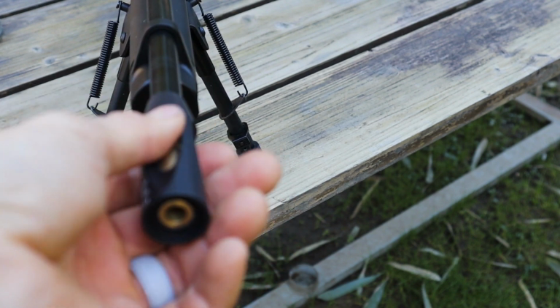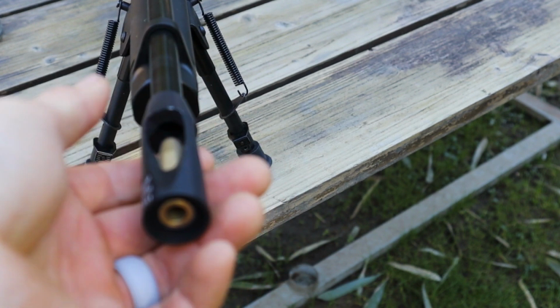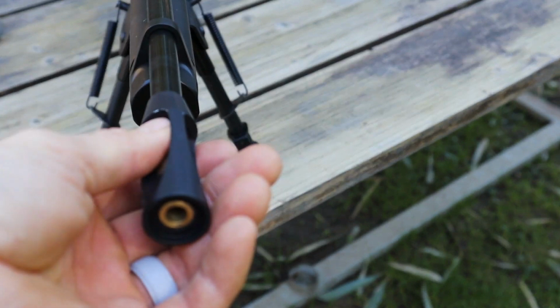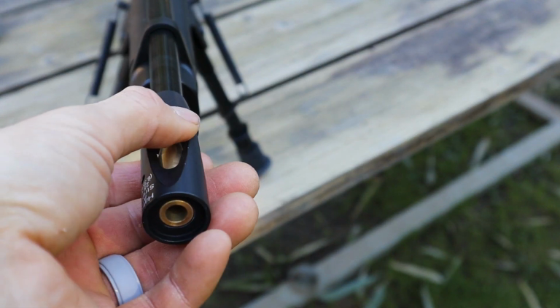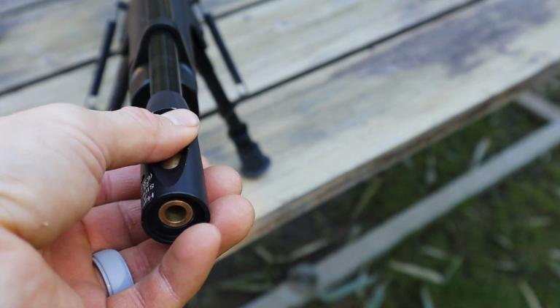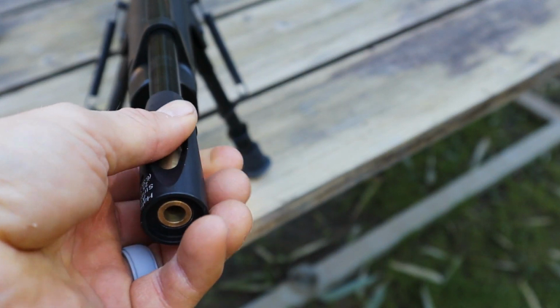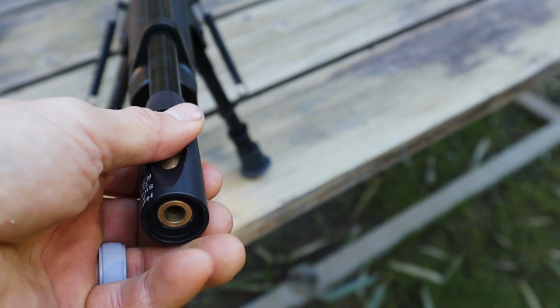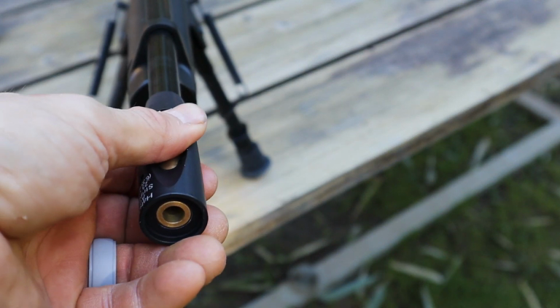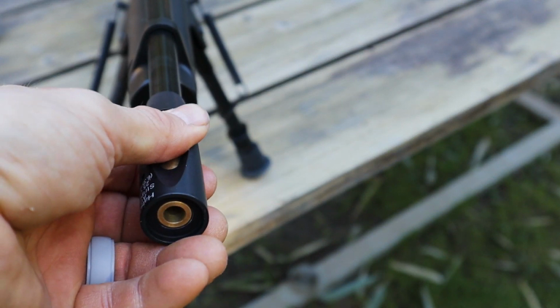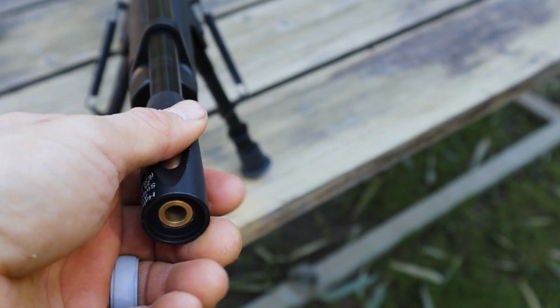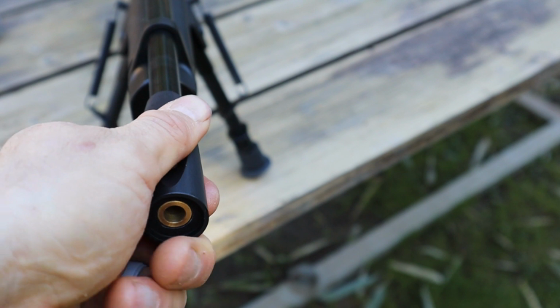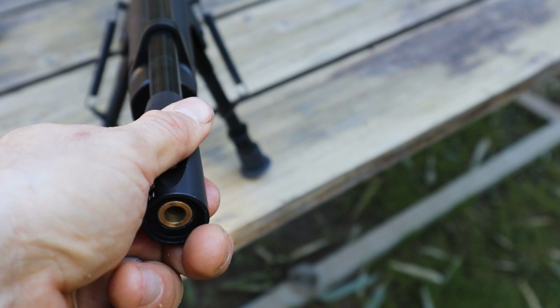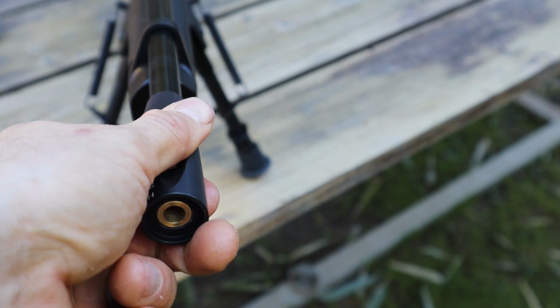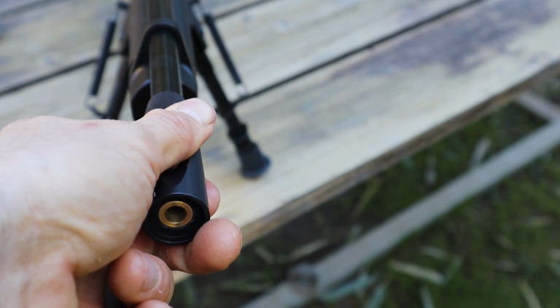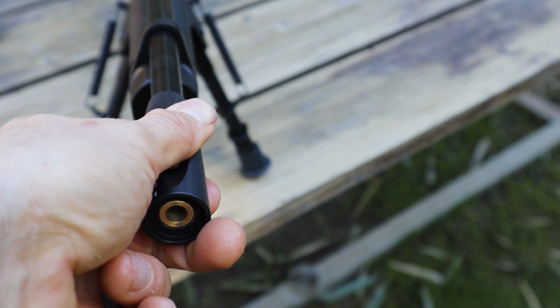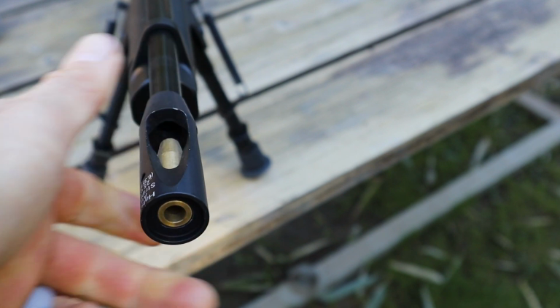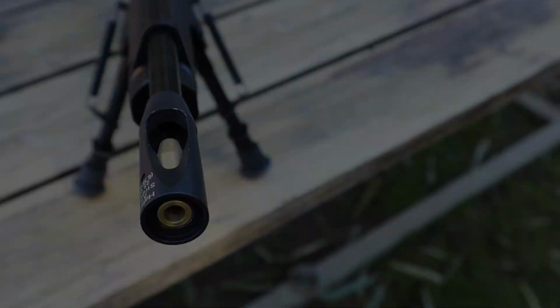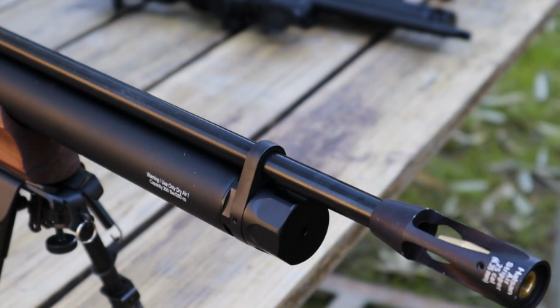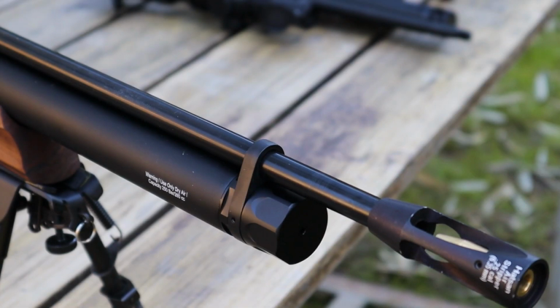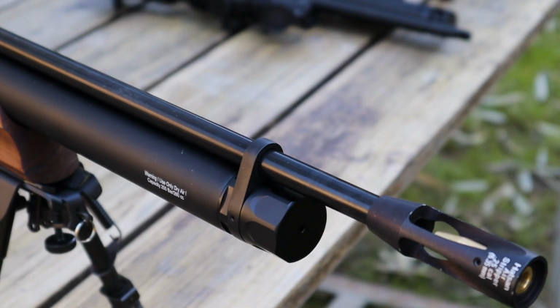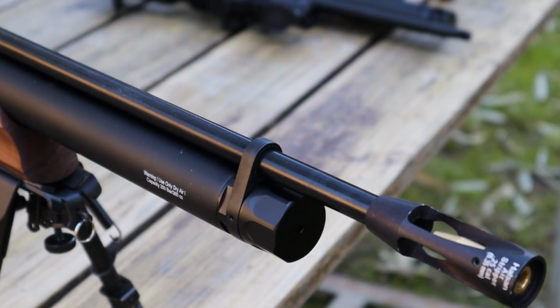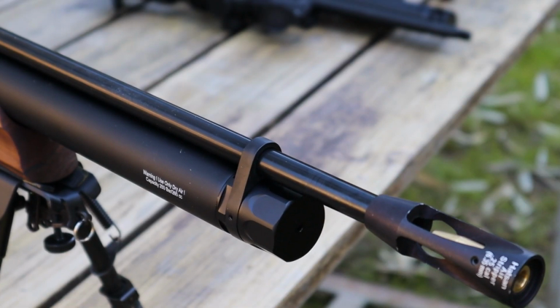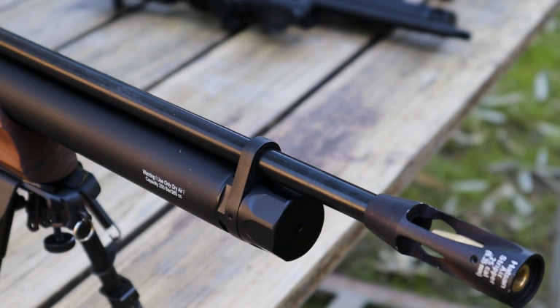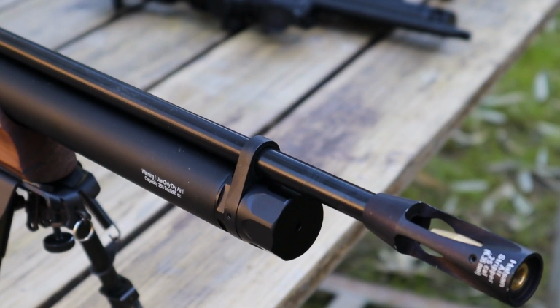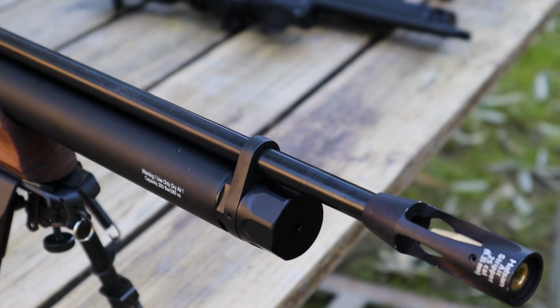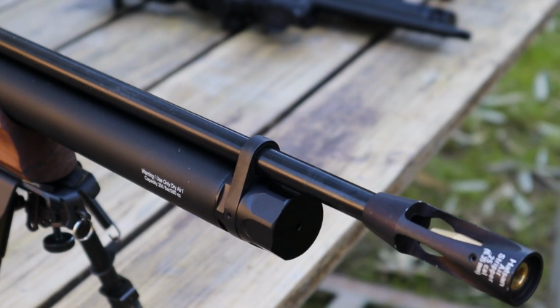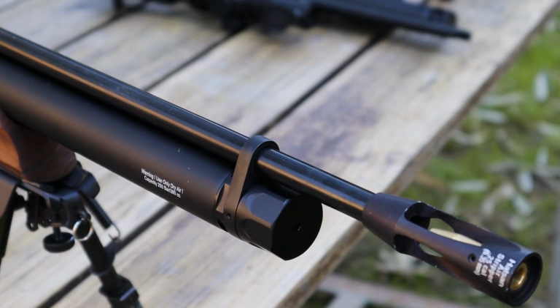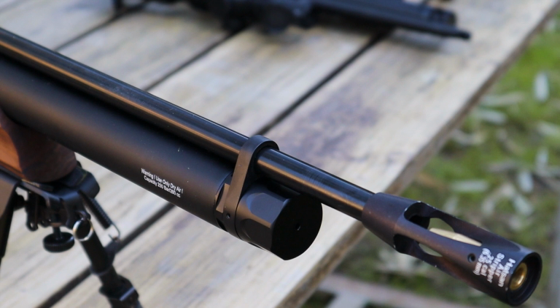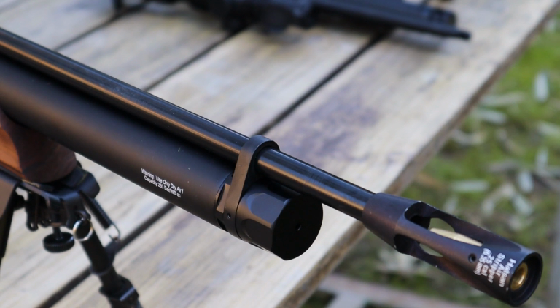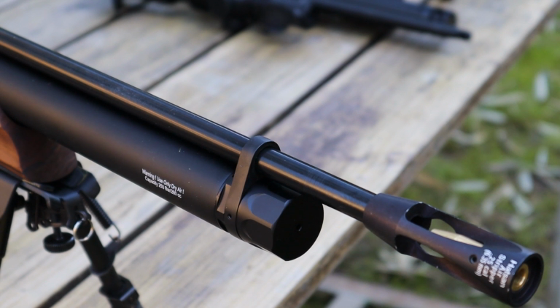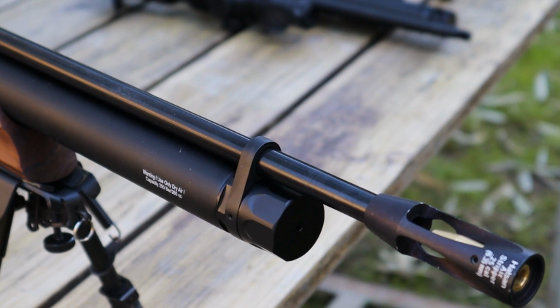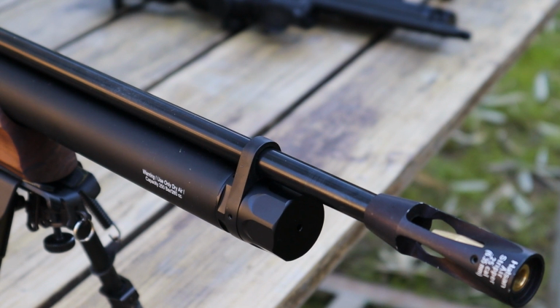The second group will be shot using the Hatsan airstripper, and four of the five pellets are pretty close. I wouldn't say that this is any worse than the first group, but it definitely doesn't seem much better, if at all.